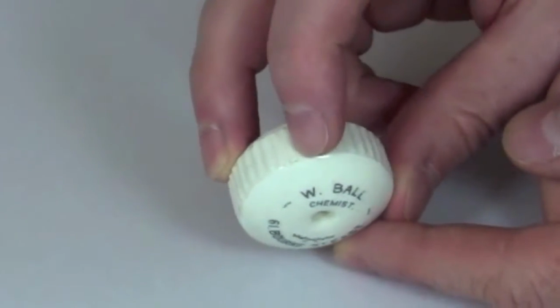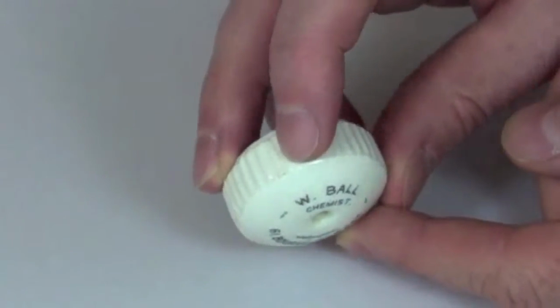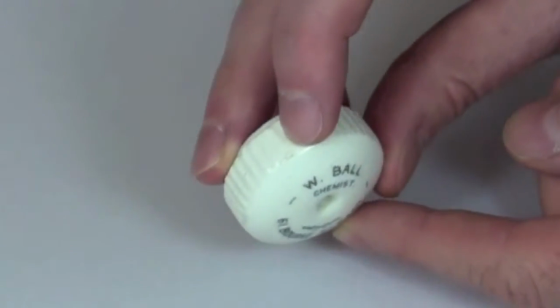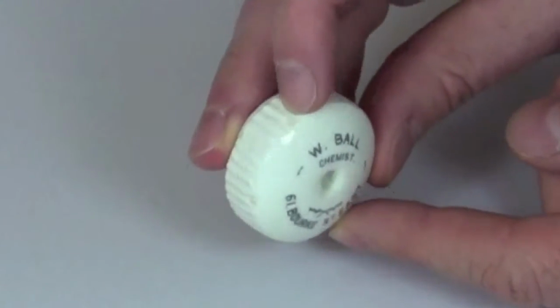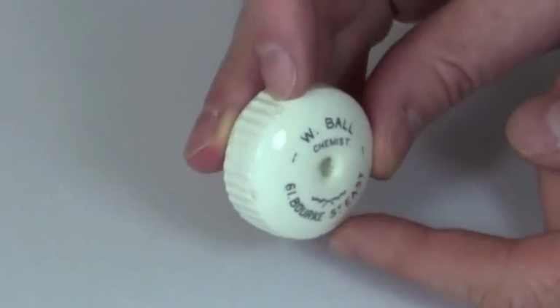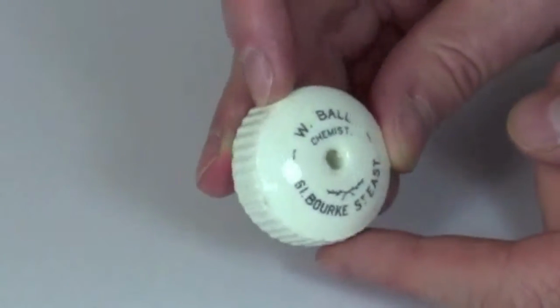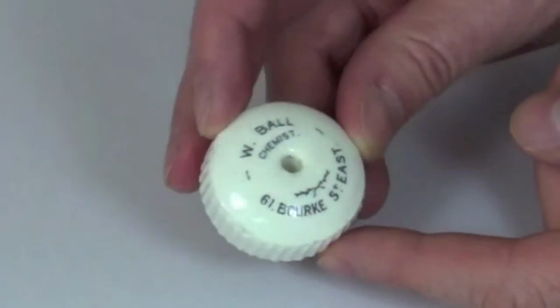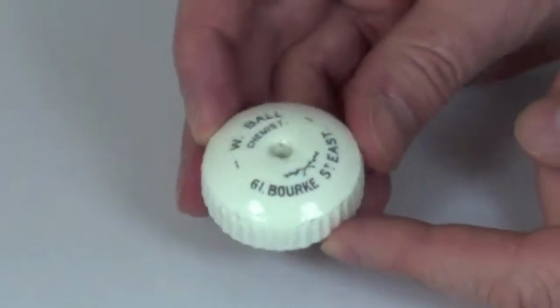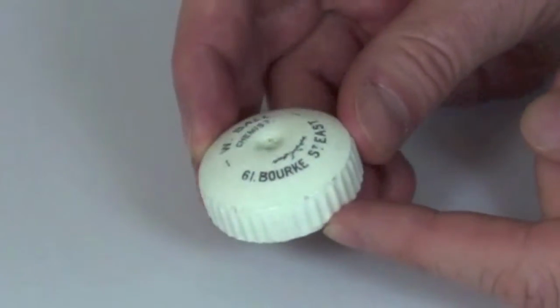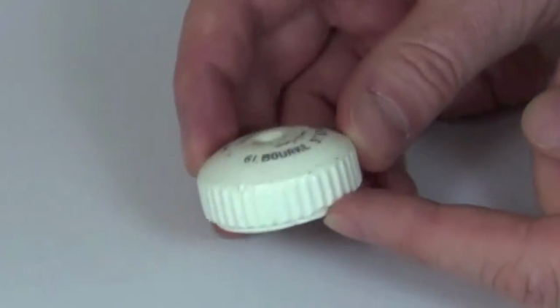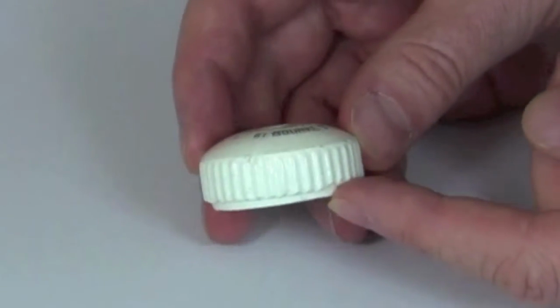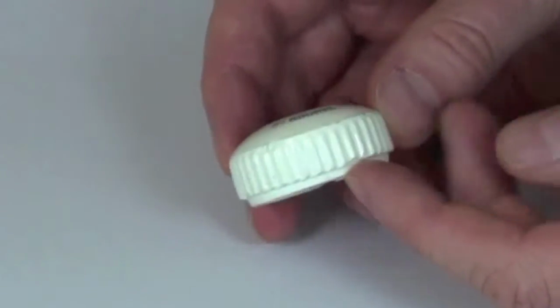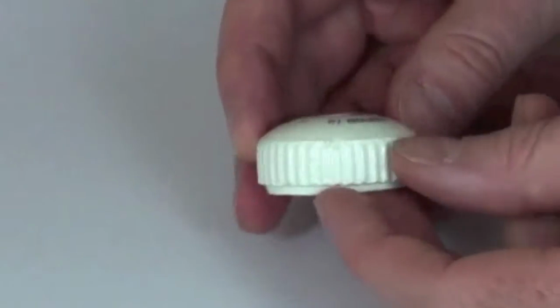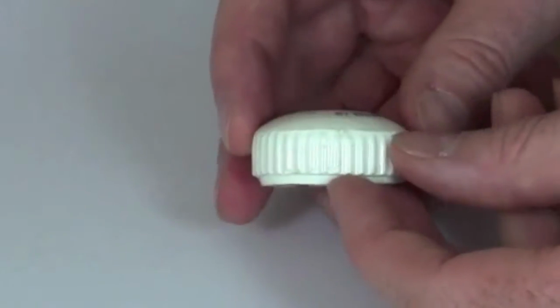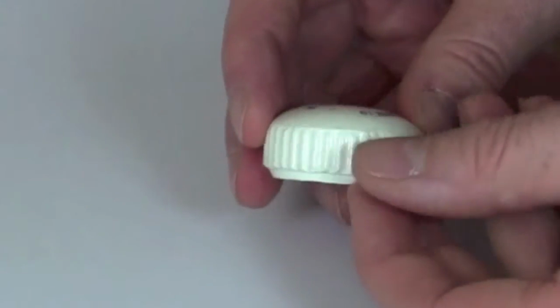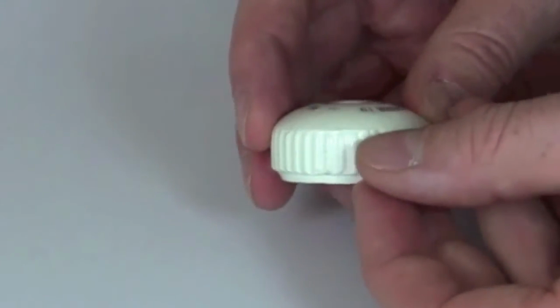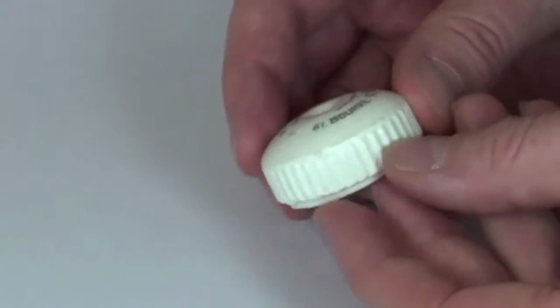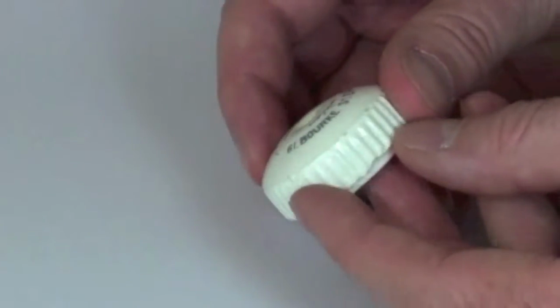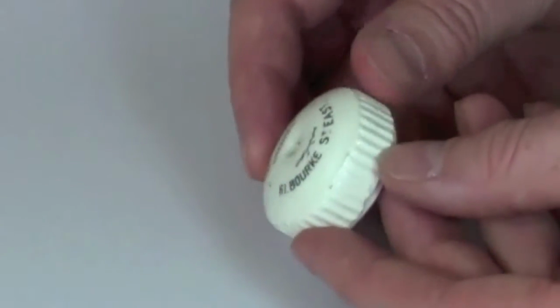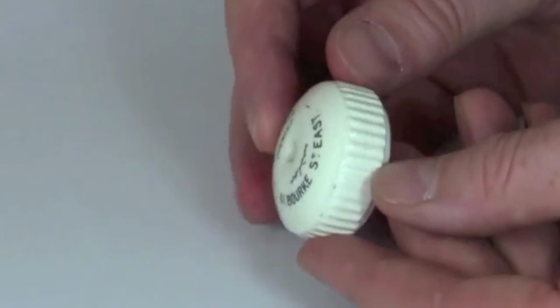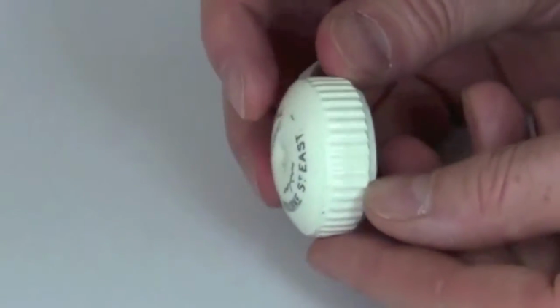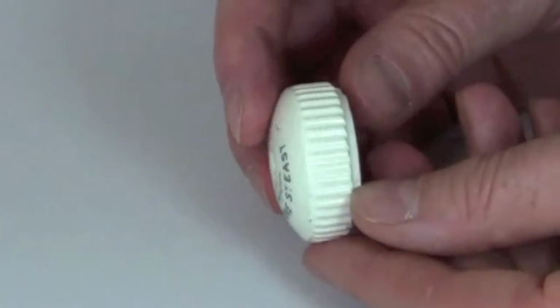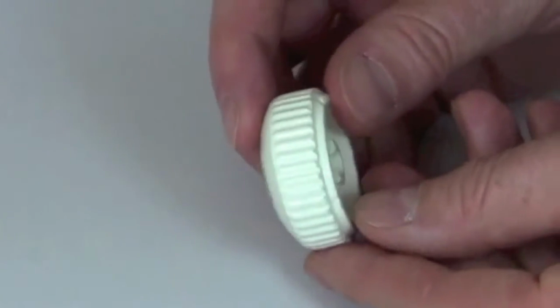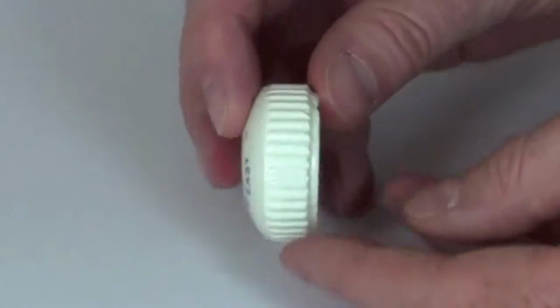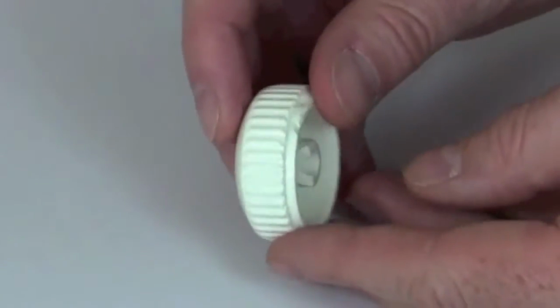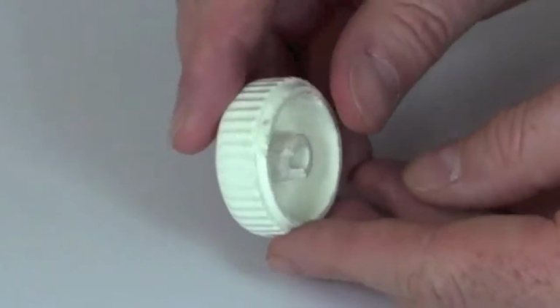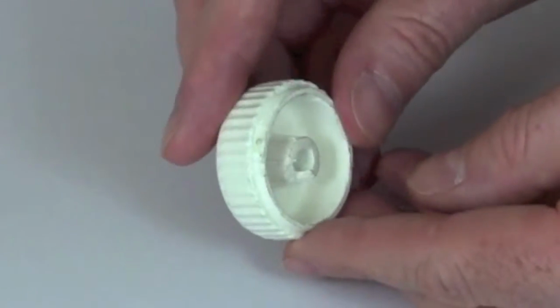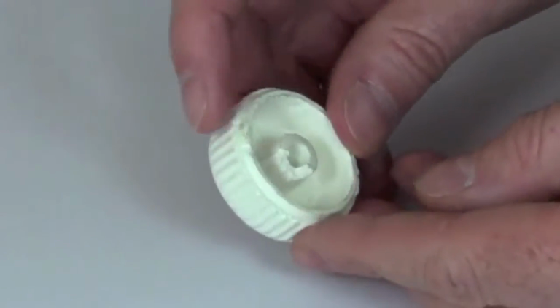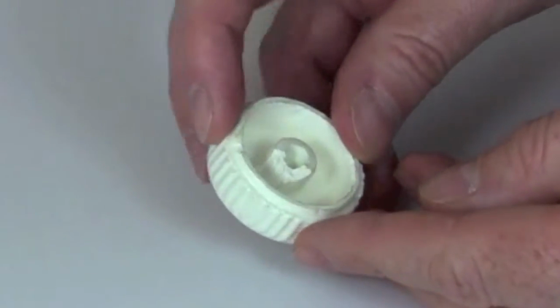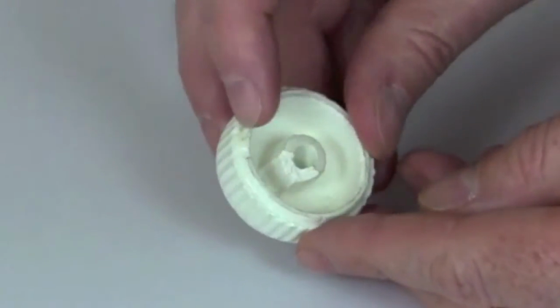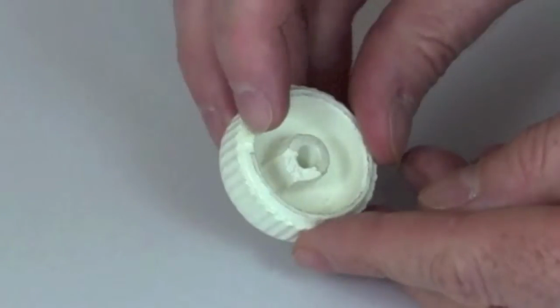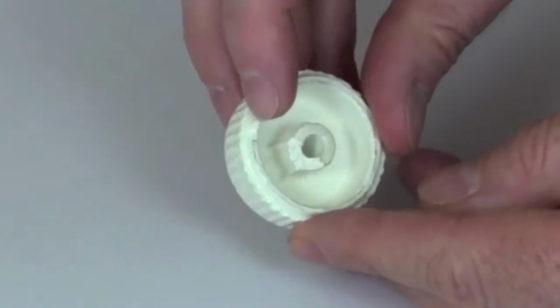Another lovely little item, quite a rare one. All these baby feeder caps, by the way, are all out of the one collection, as you might imagine, over the last few auctions.